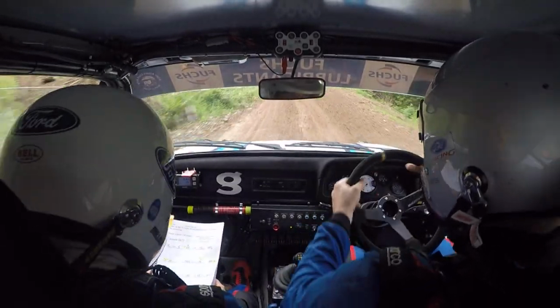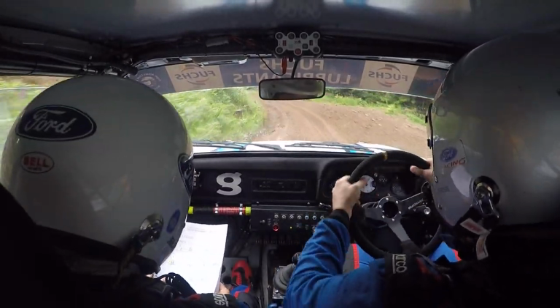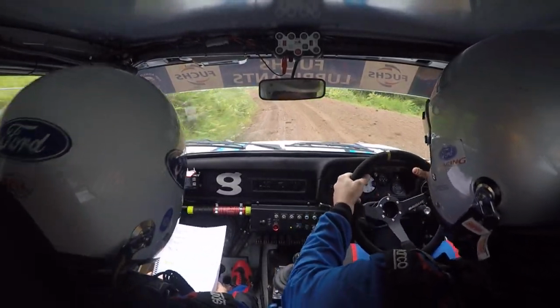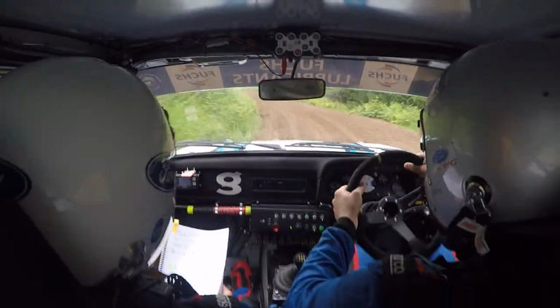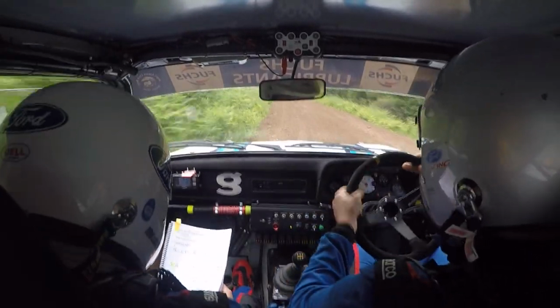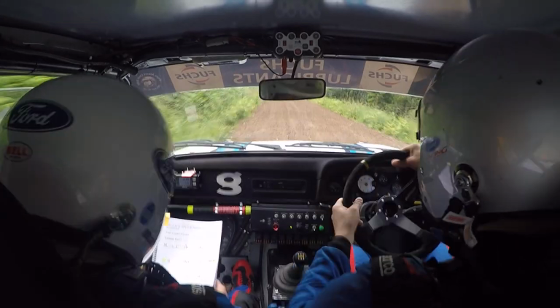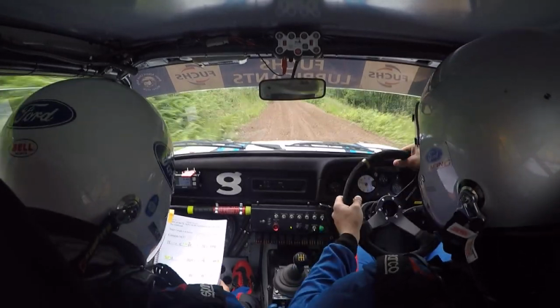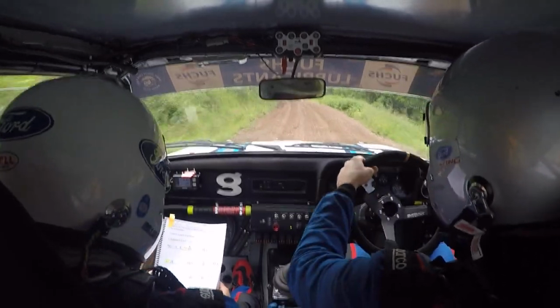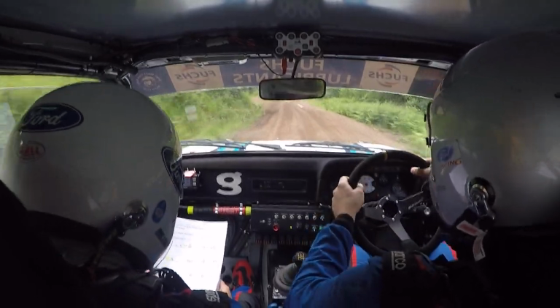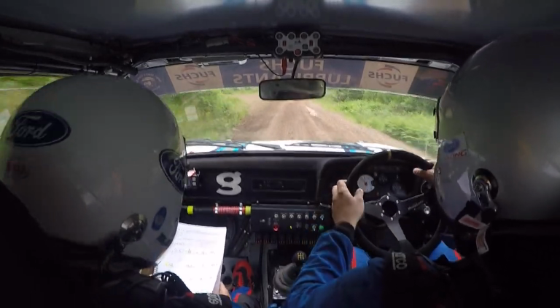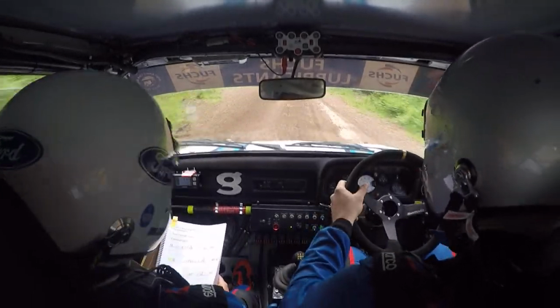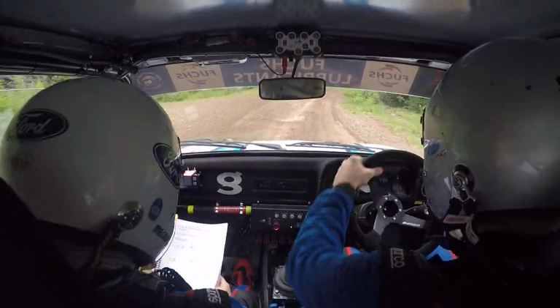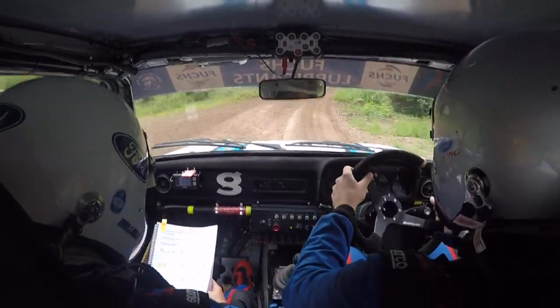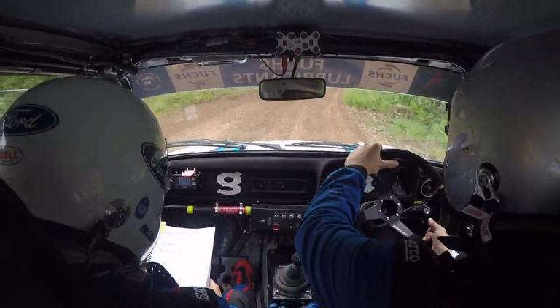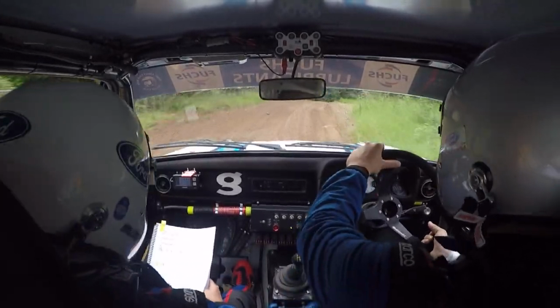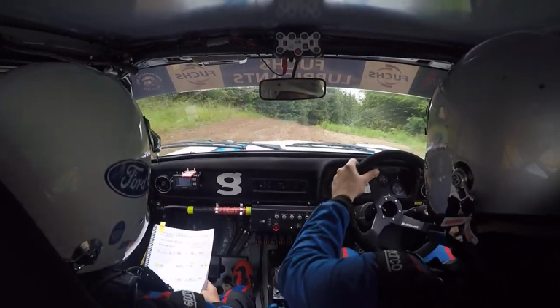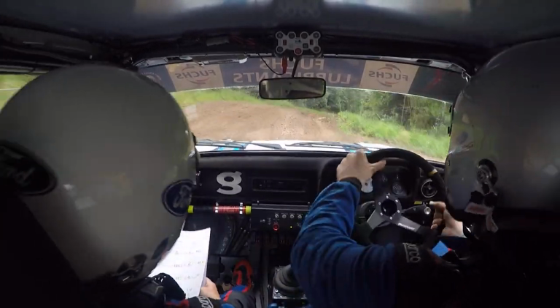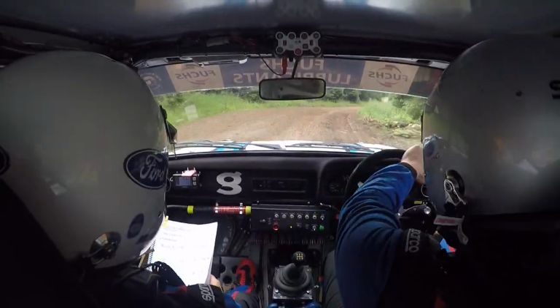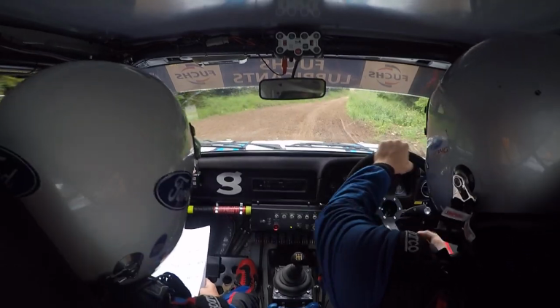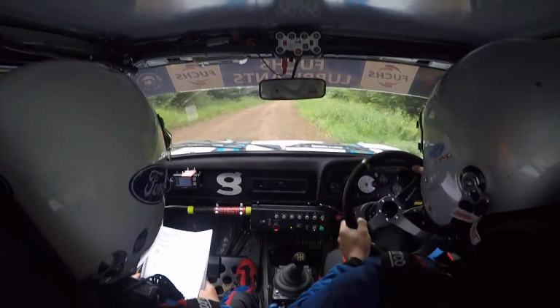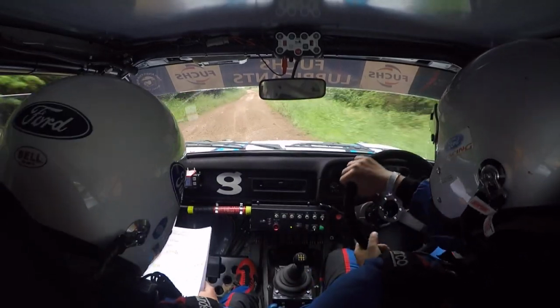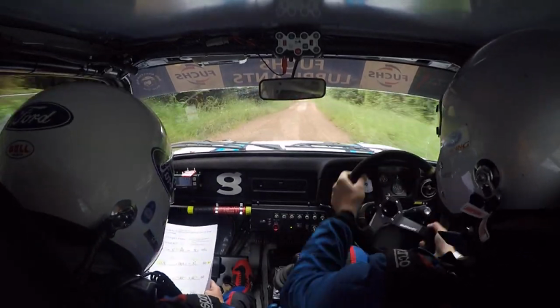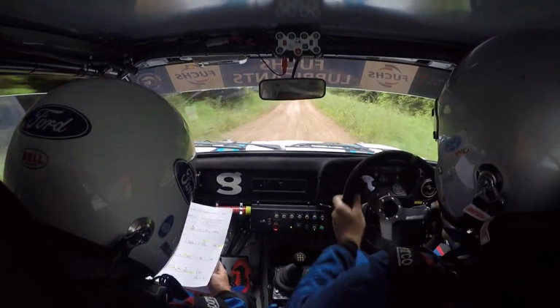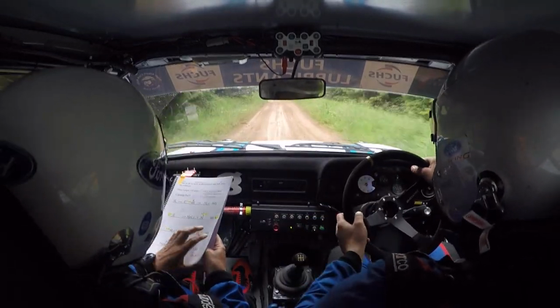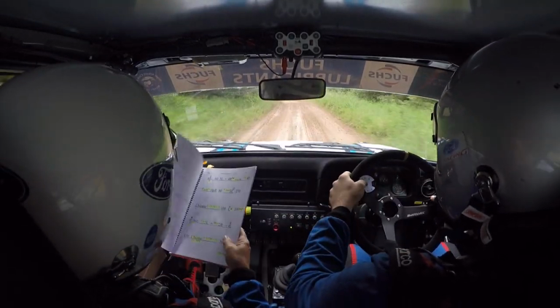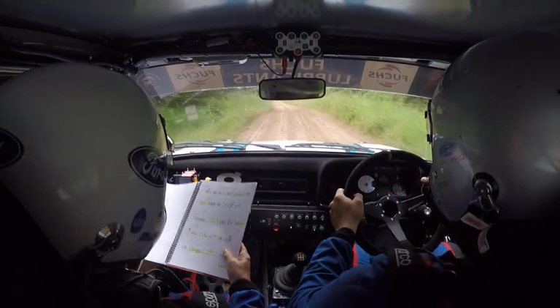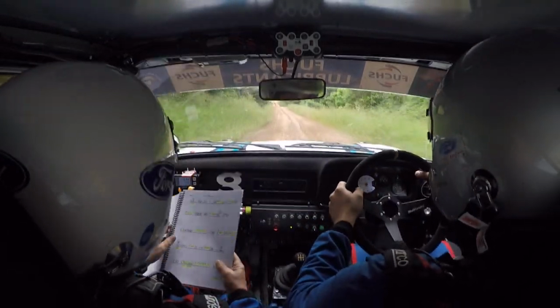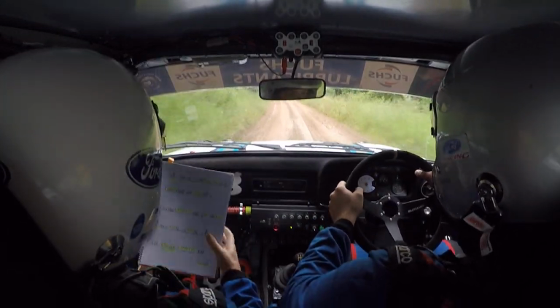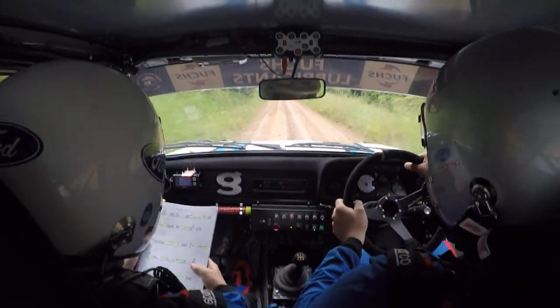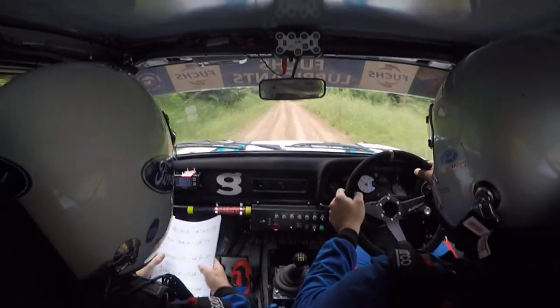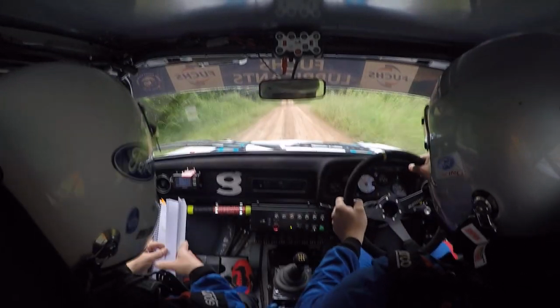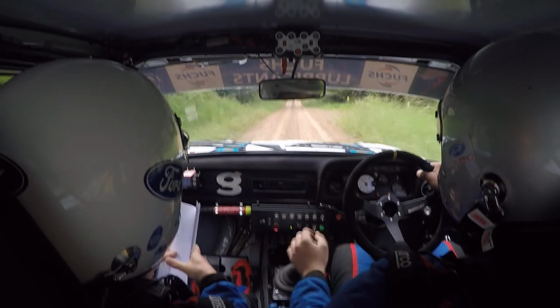Long 4 right, plus bus, in over crest. OK. And flat 6 left over small crest, 130. Flat 6 right over crest, OK, 60.